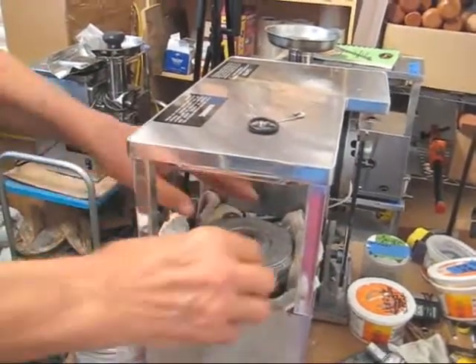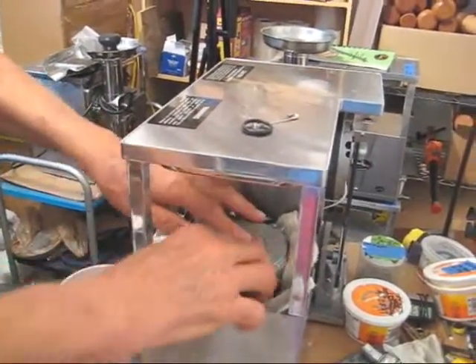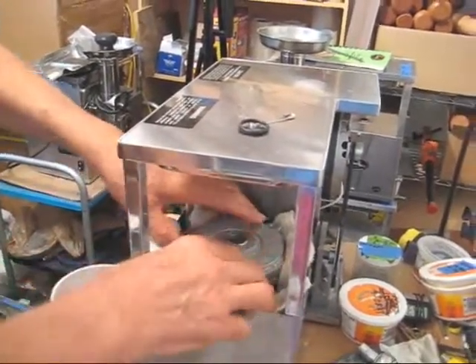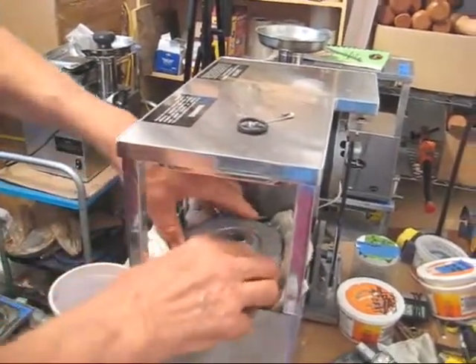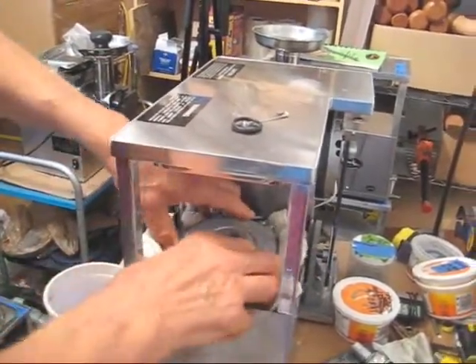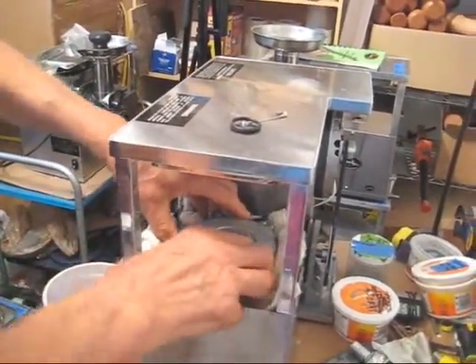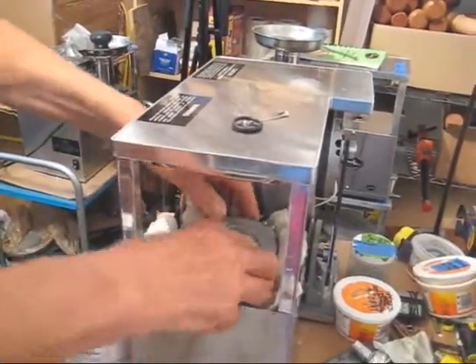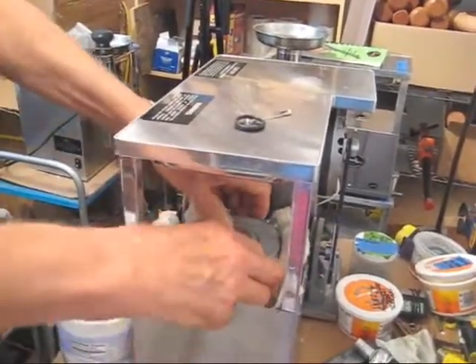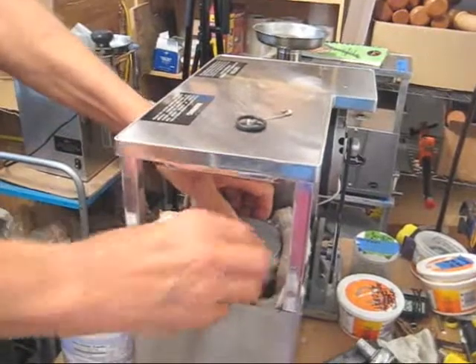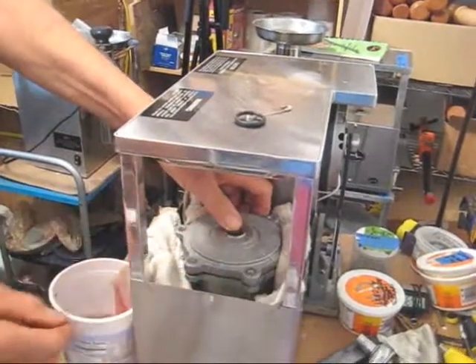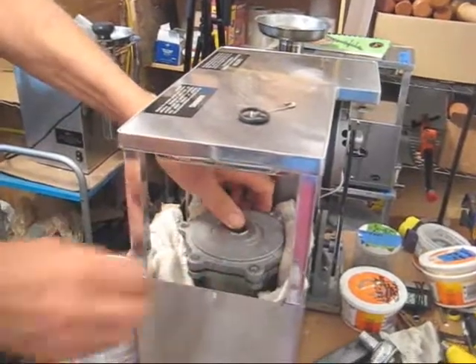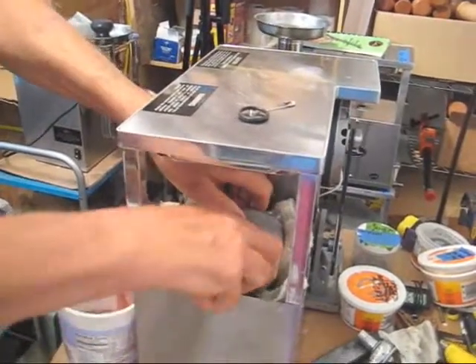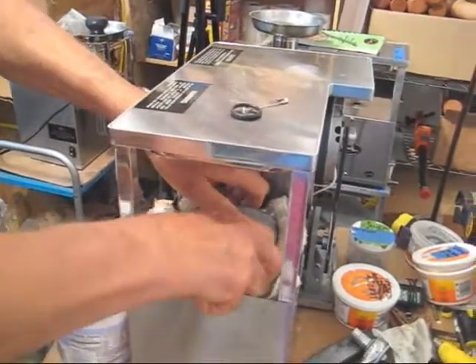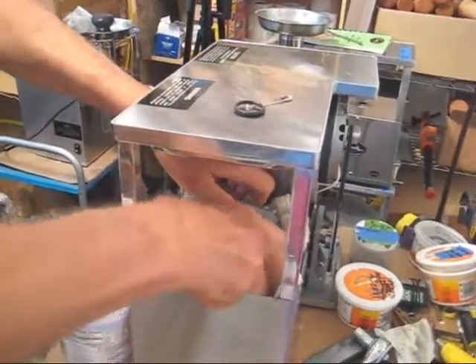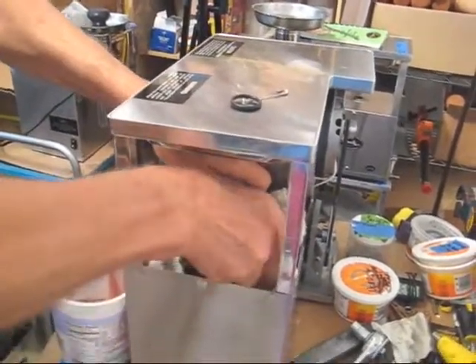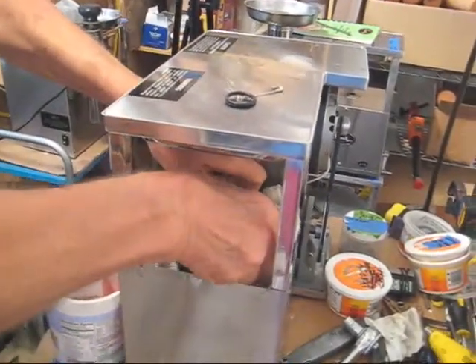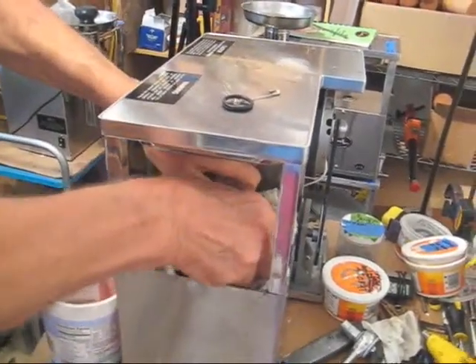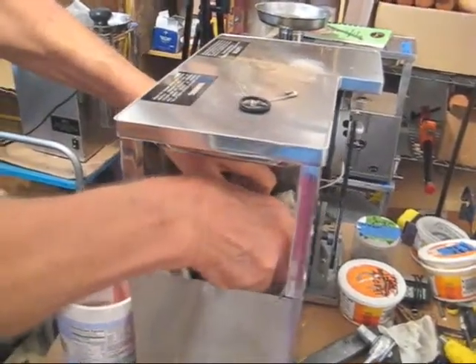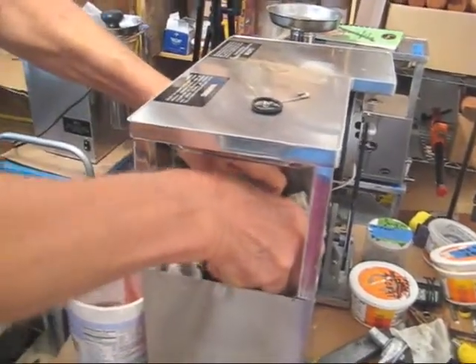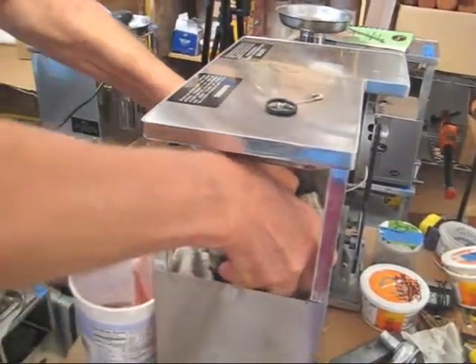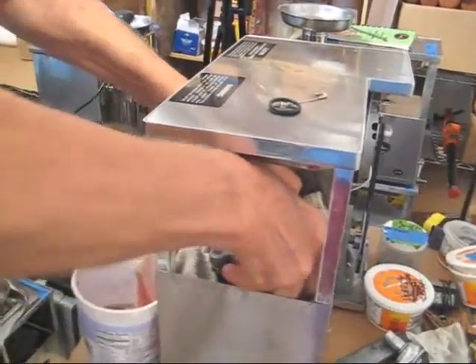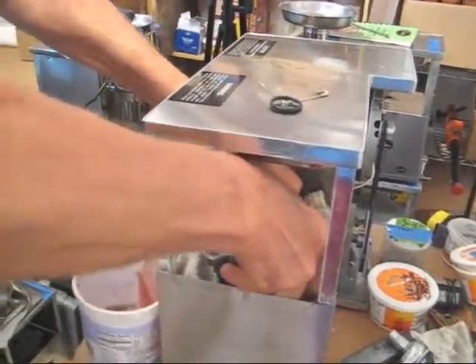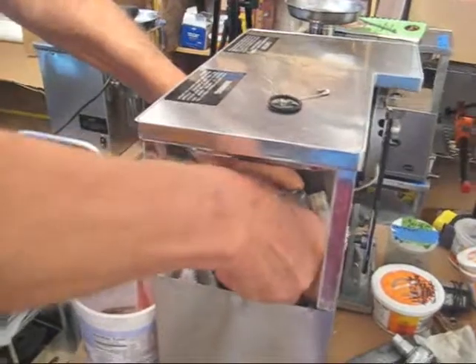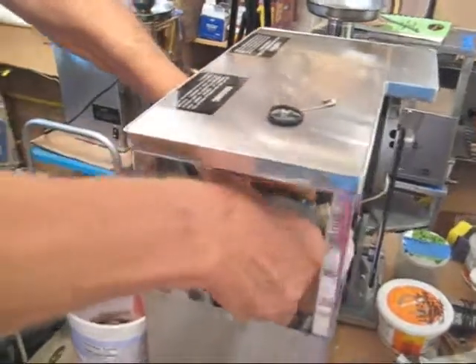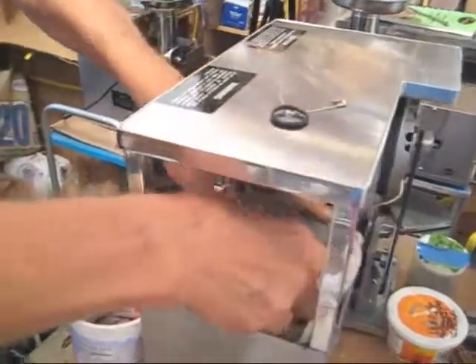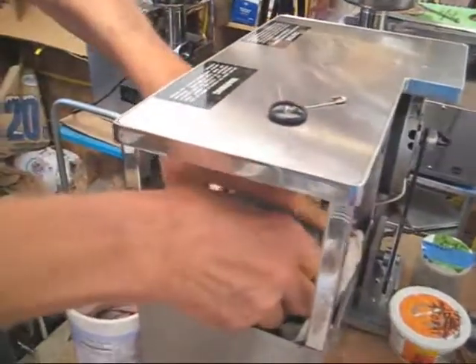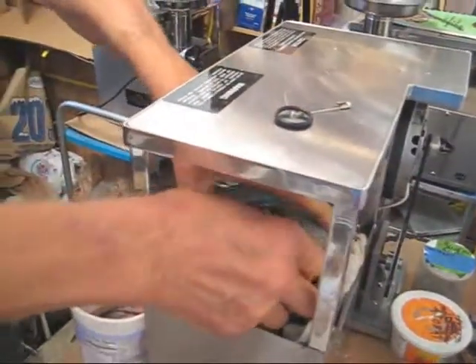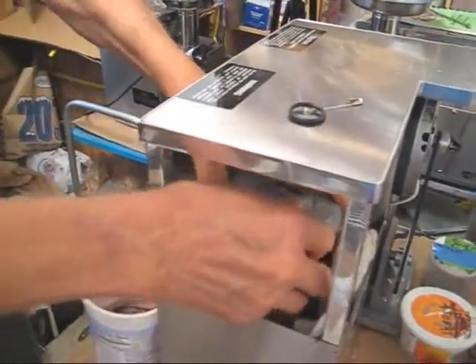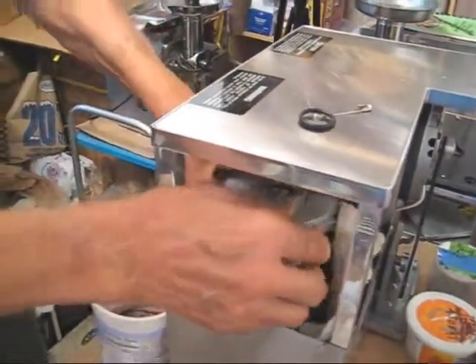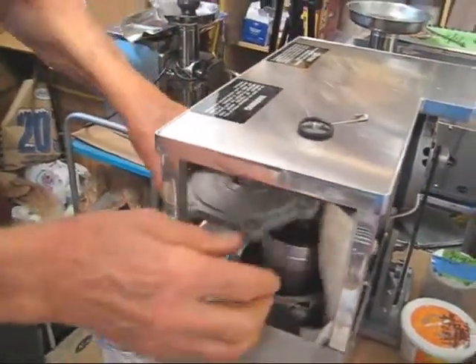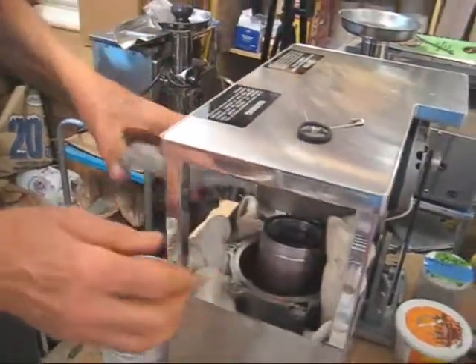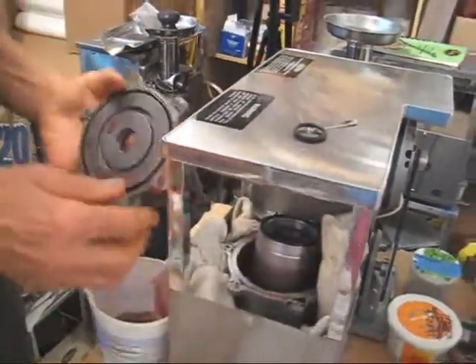We have the top loosened. And with your thumb, you push on the piston as you wiggle the top out. And there we have it out. I'm going to take this out.